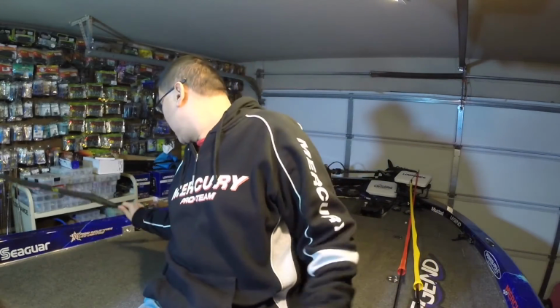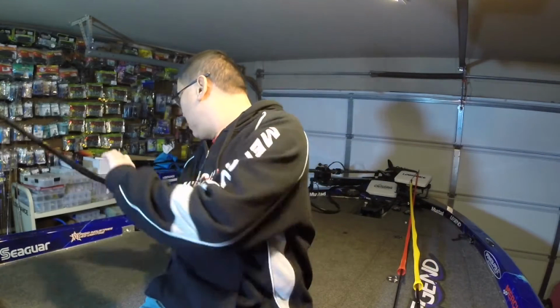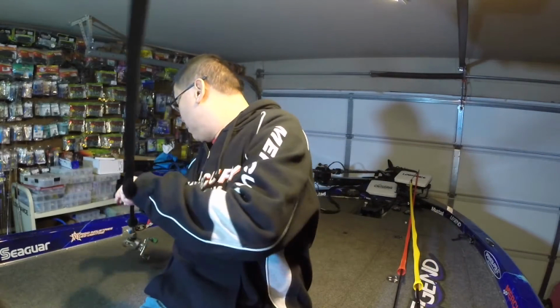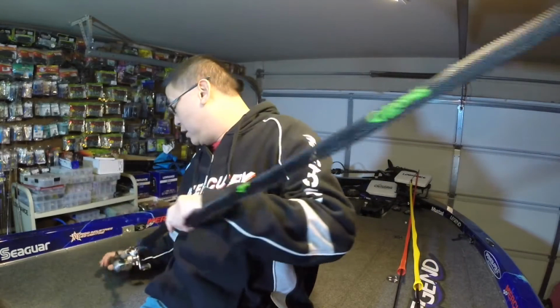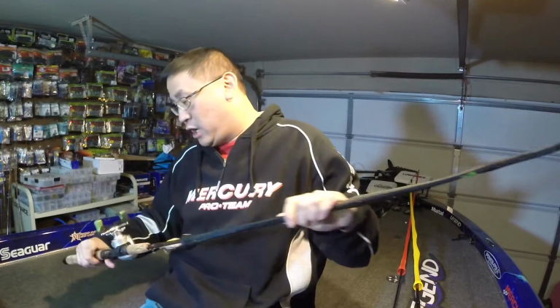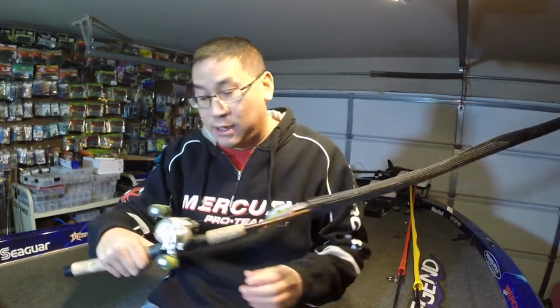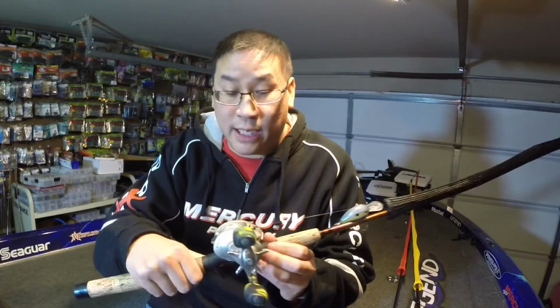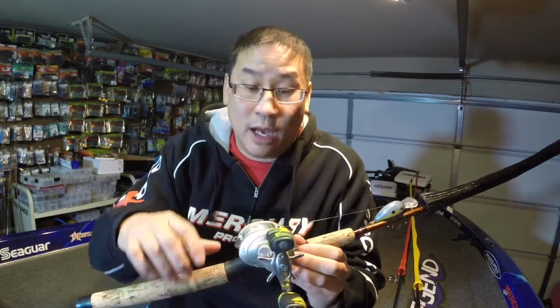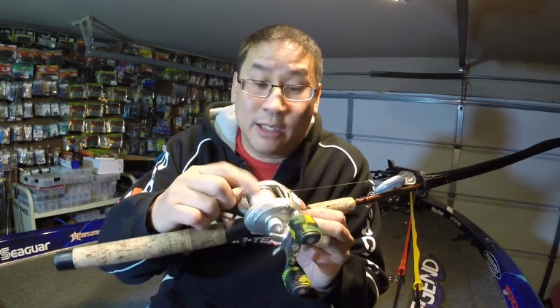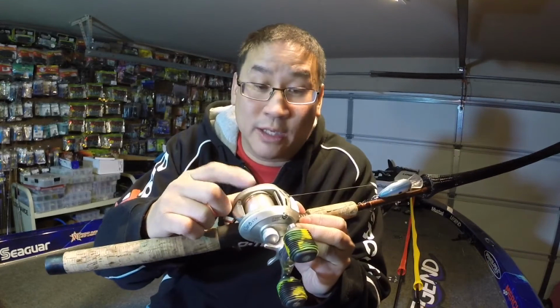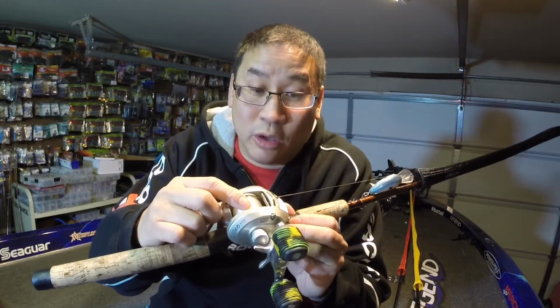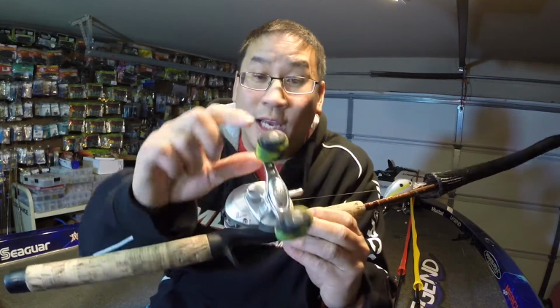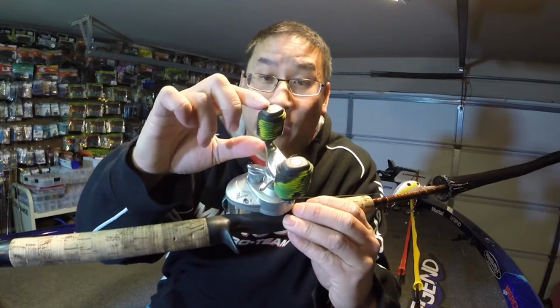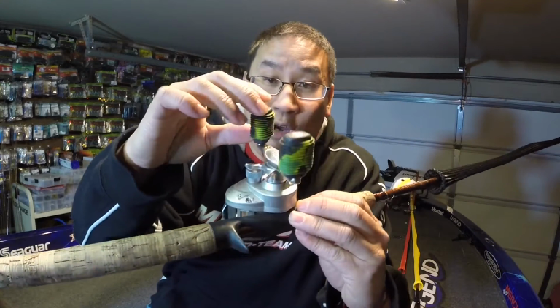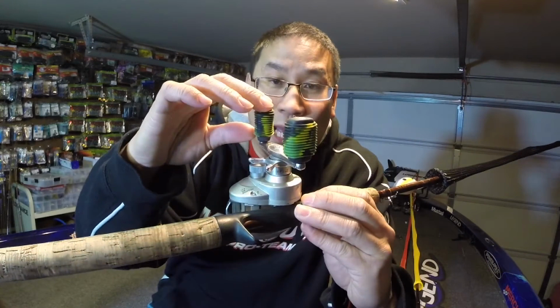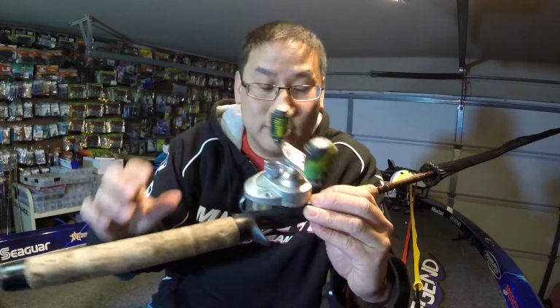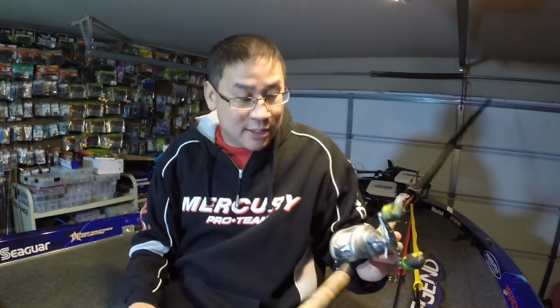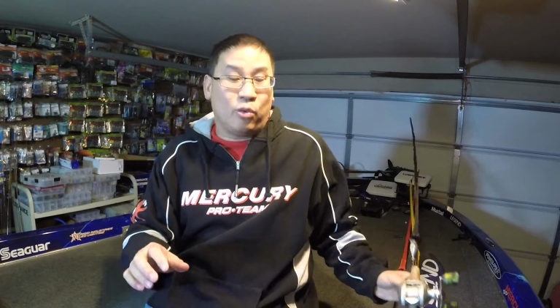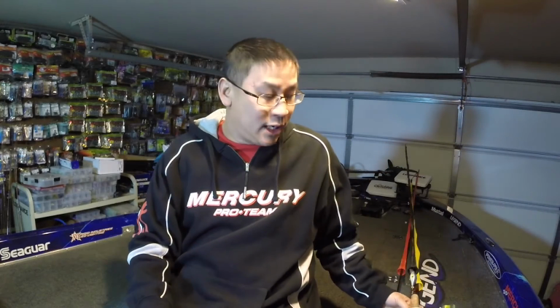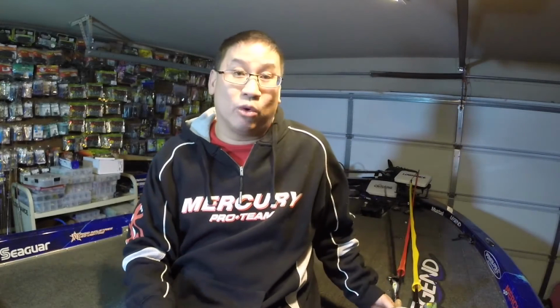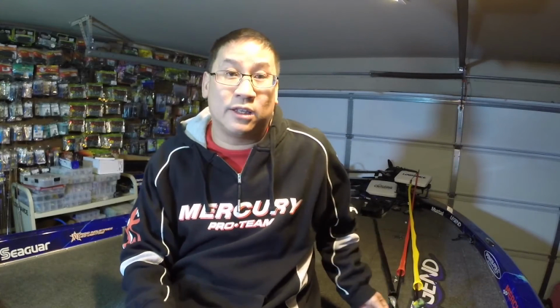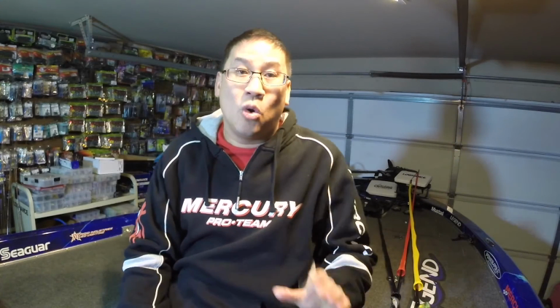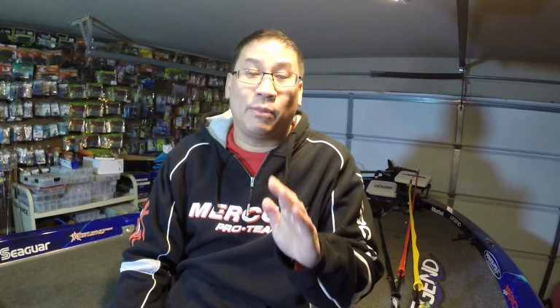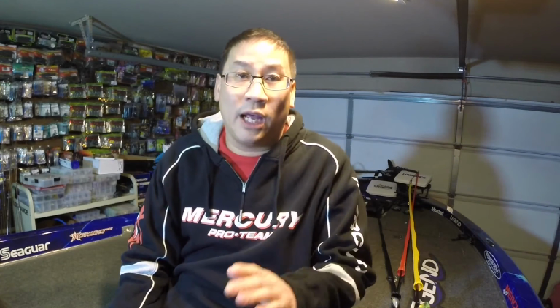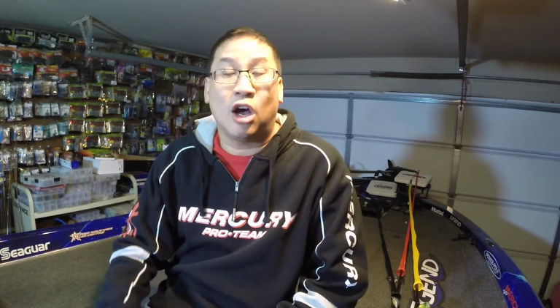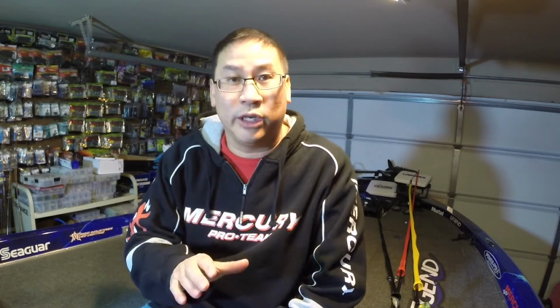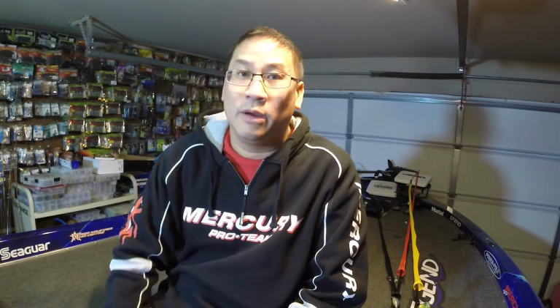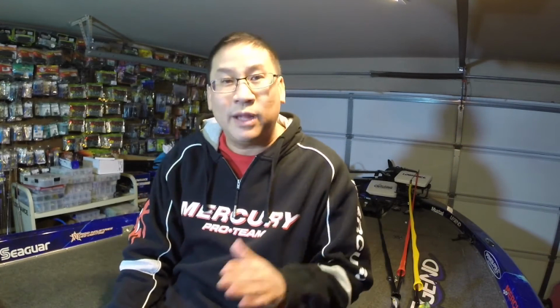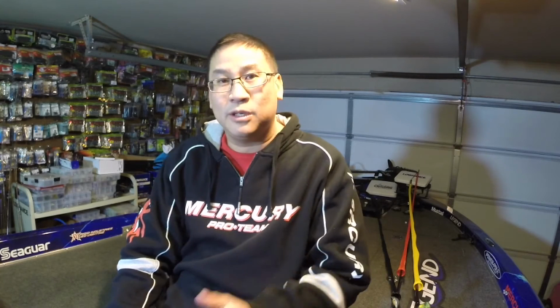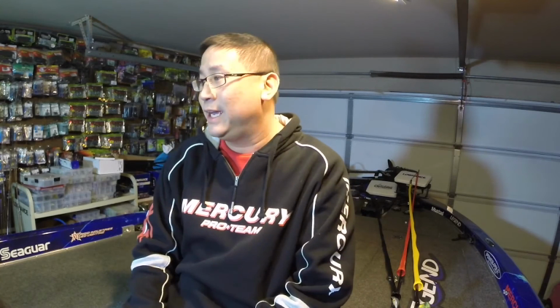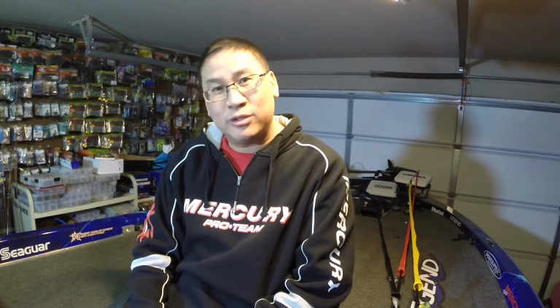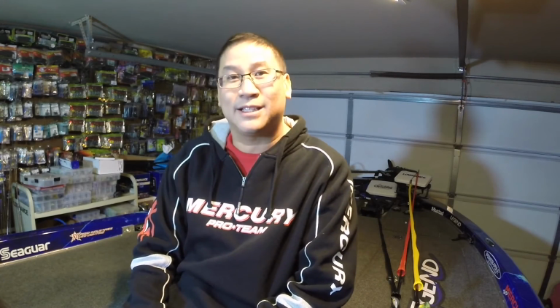Just like my crankbait here — I run 10 pound test, so I know all my 10 pound test reels have green, yellow, and black. That's just another way to help you guys organize what type of line is on your reel. I hope that helps you, and we'll see you guys next time.